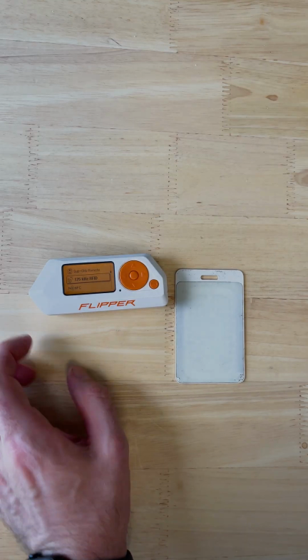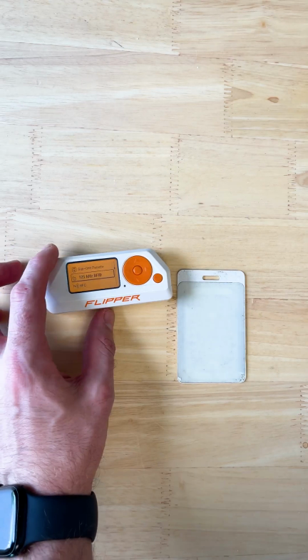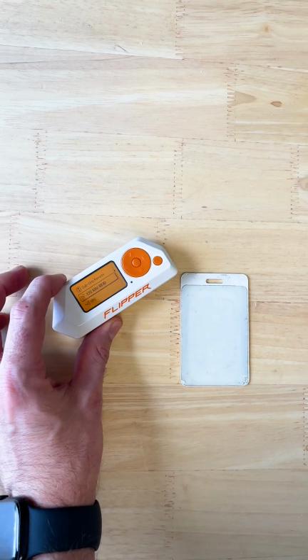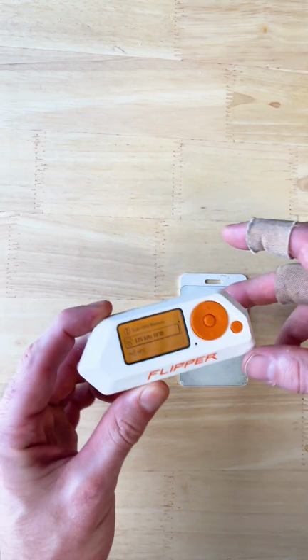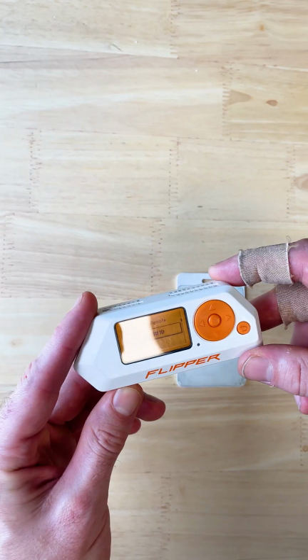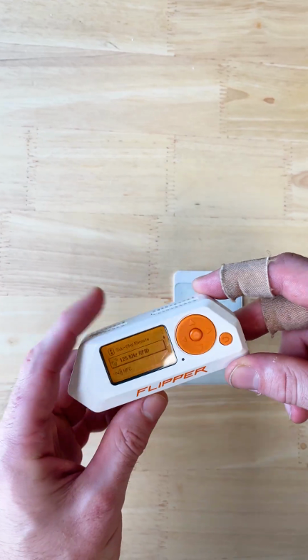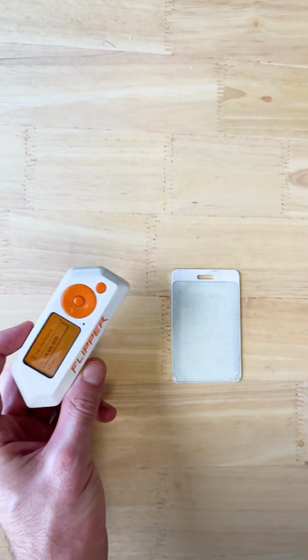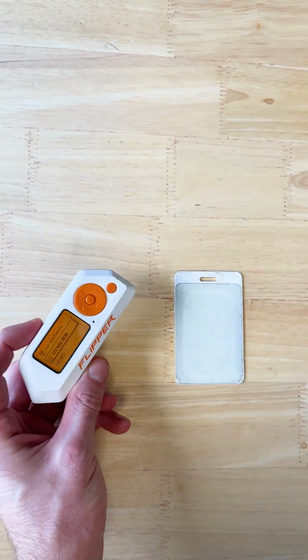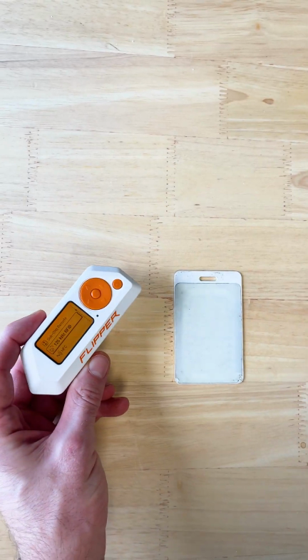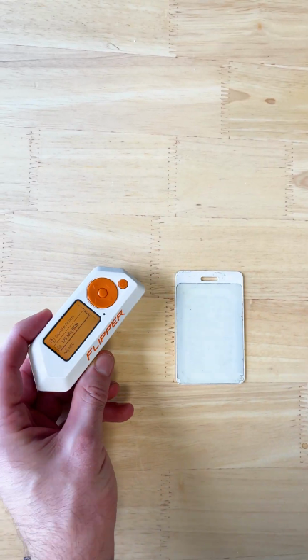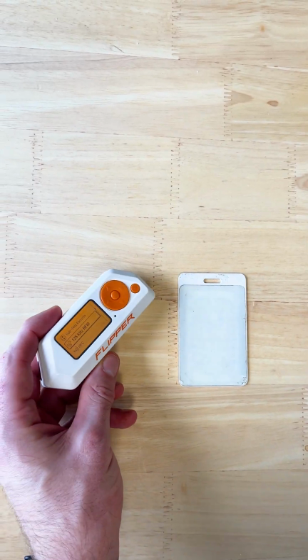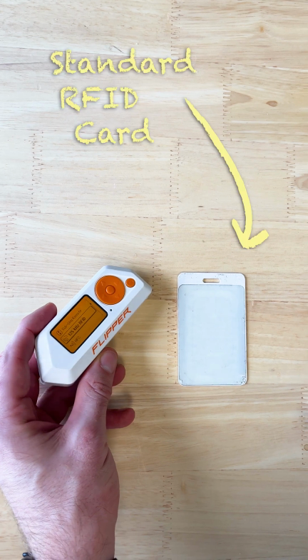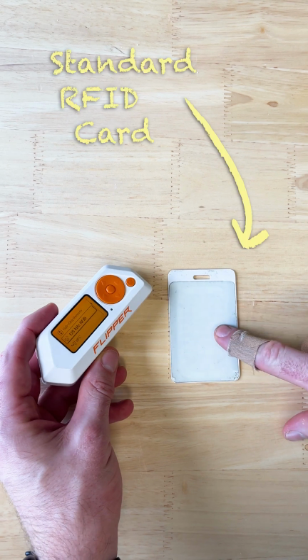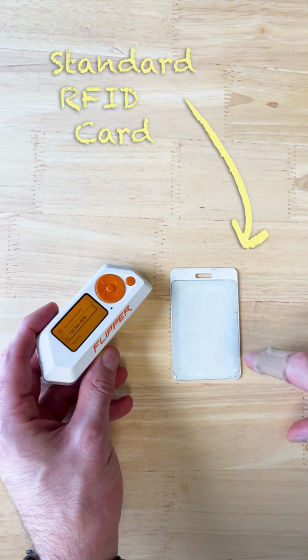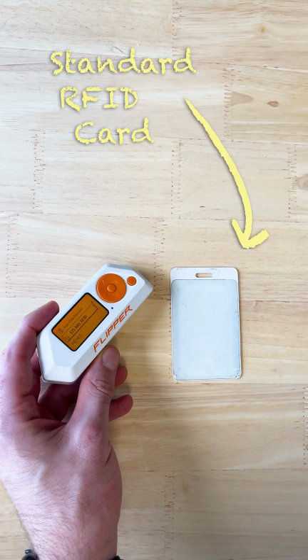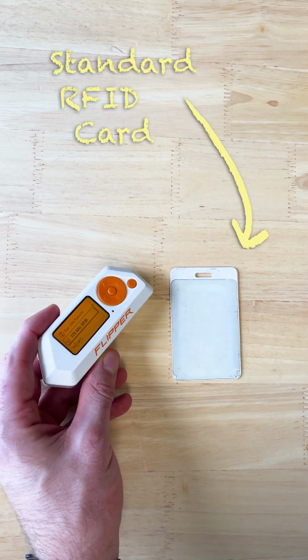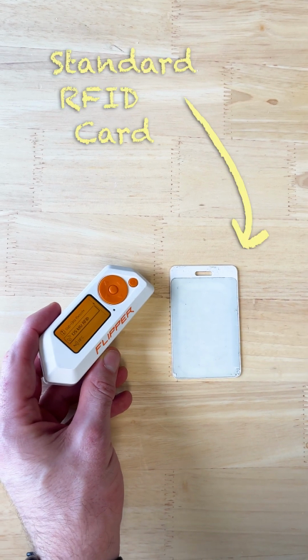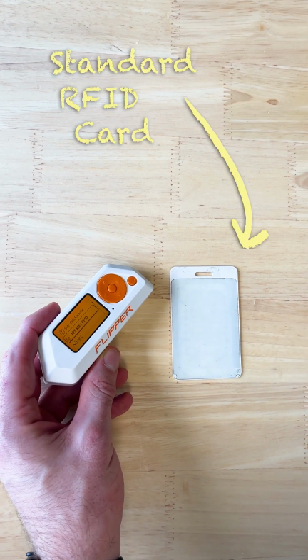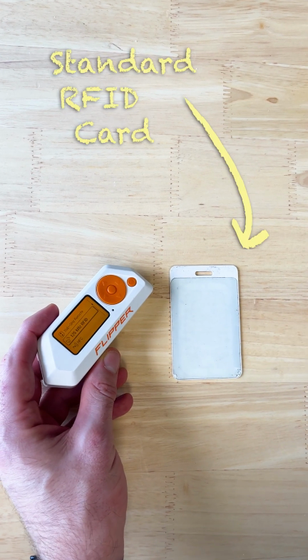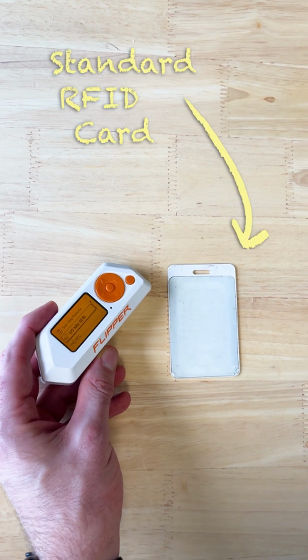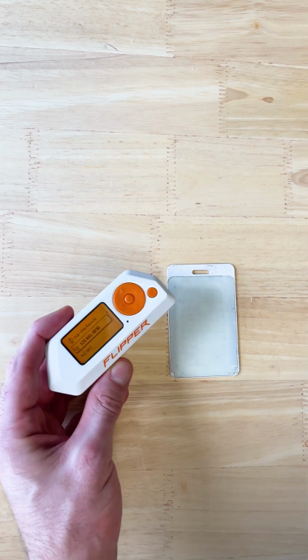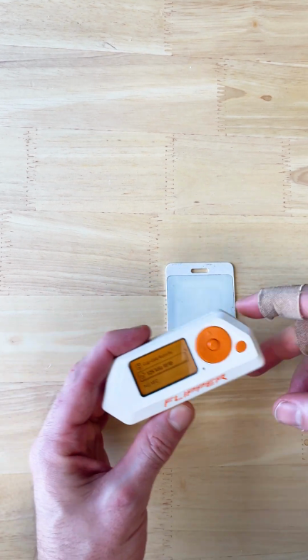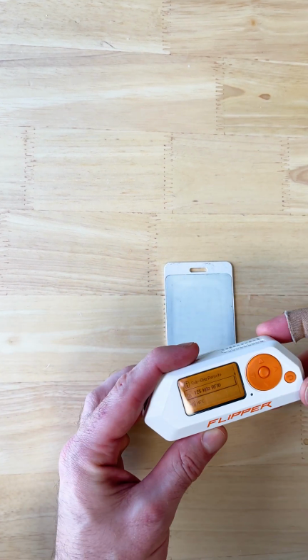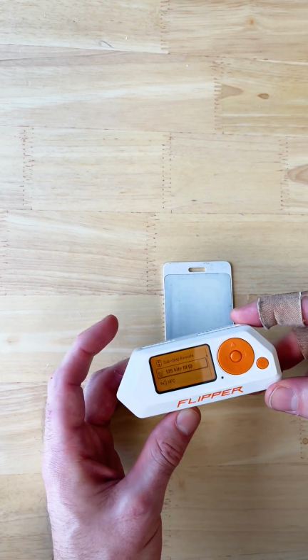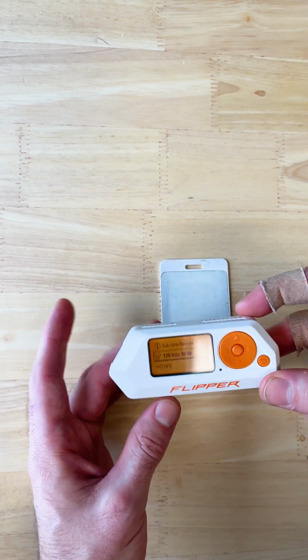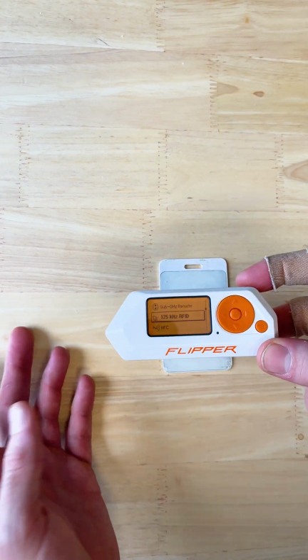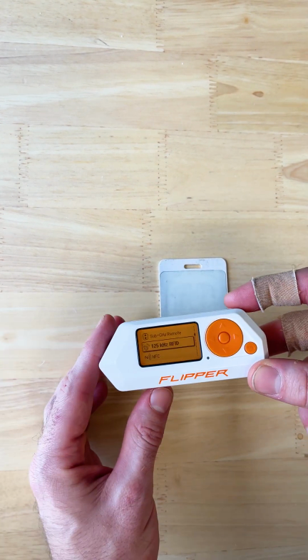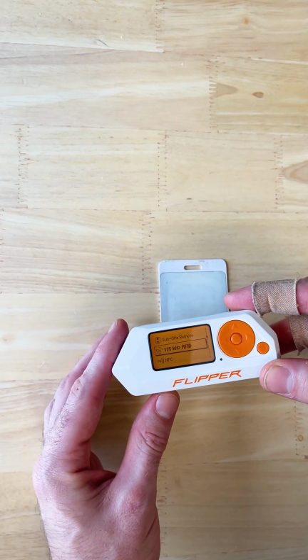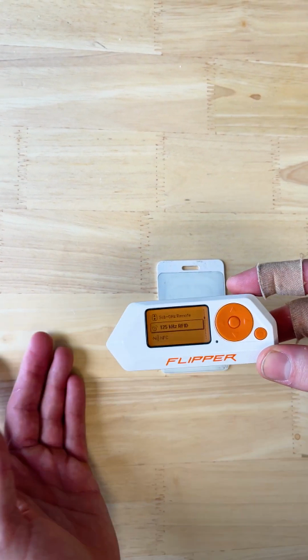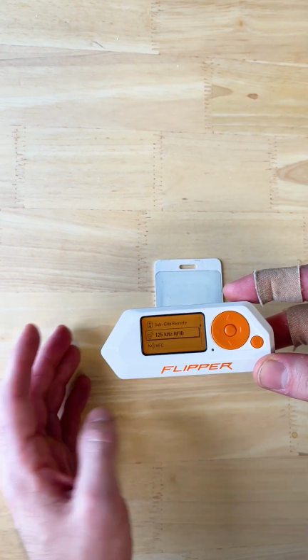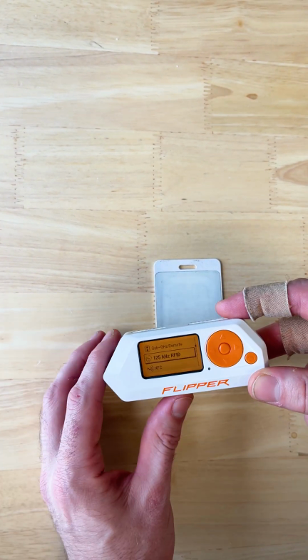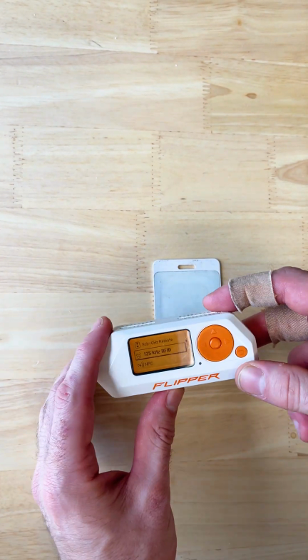A lot of people are familiar with seeing the Flipper Zero around, and a lot of people know that you can clone cards with it. This is a standard card that you would have to badge into an office door. This isn't going to work with all cards as simply as this, but these are still cards that are in use in a lot of places.